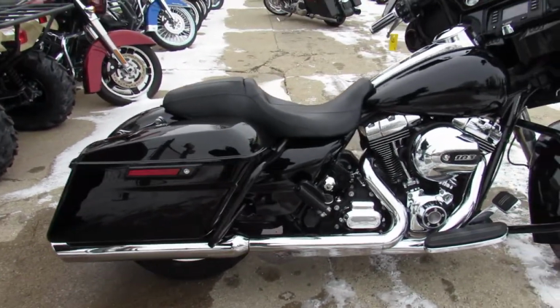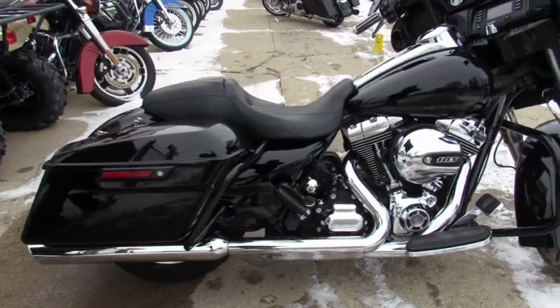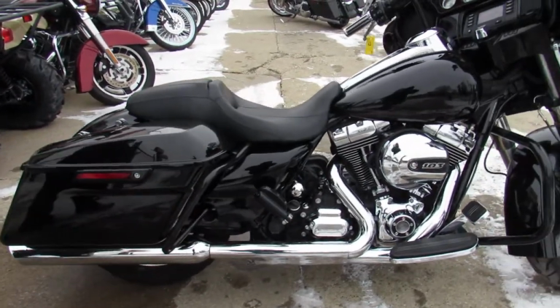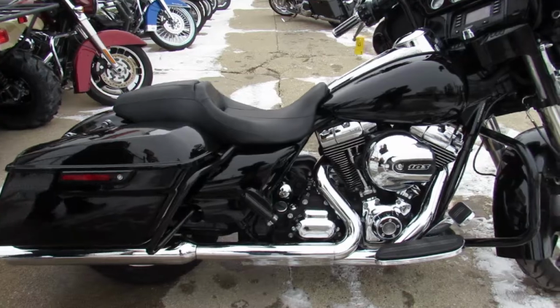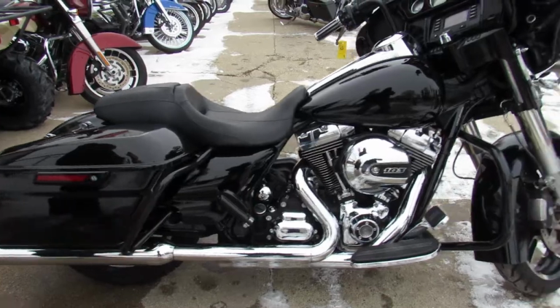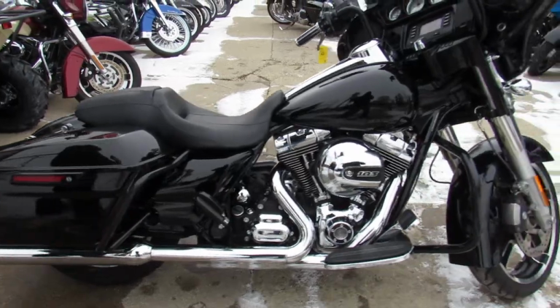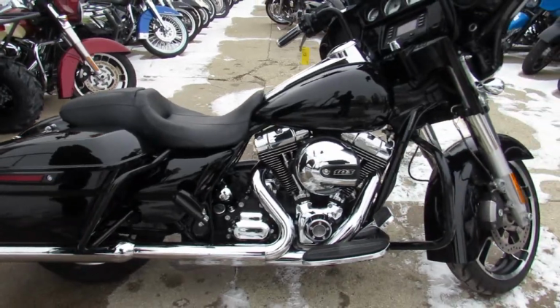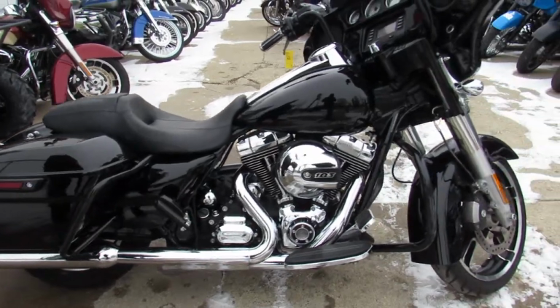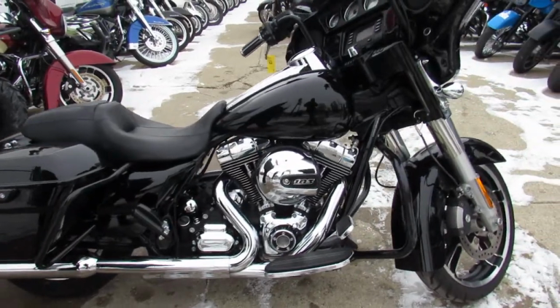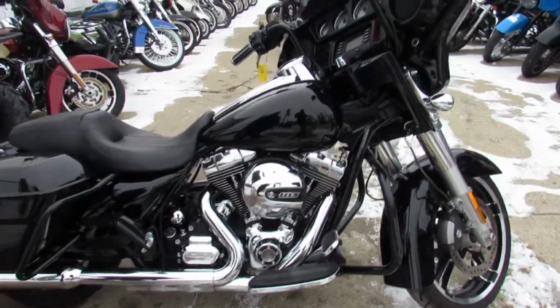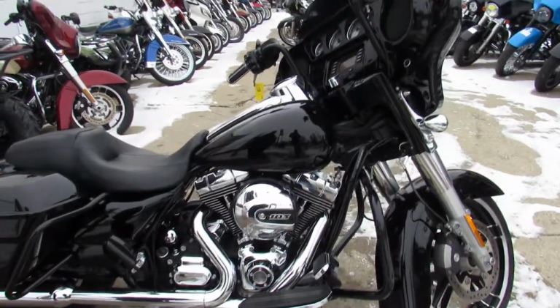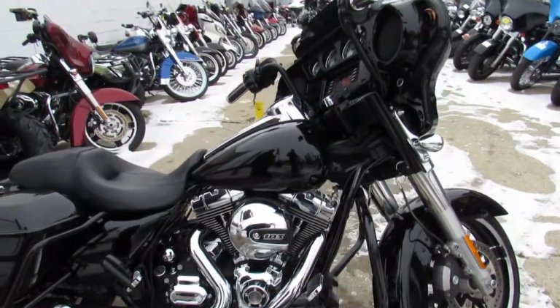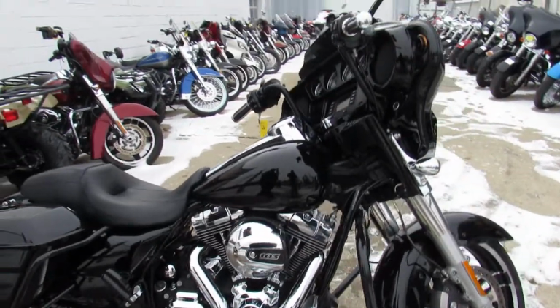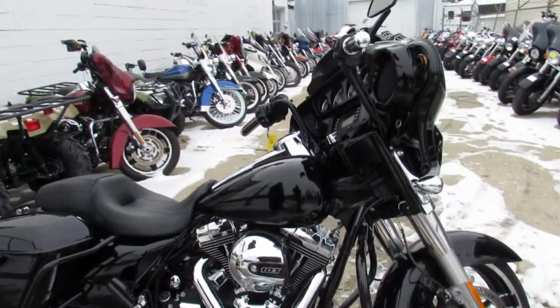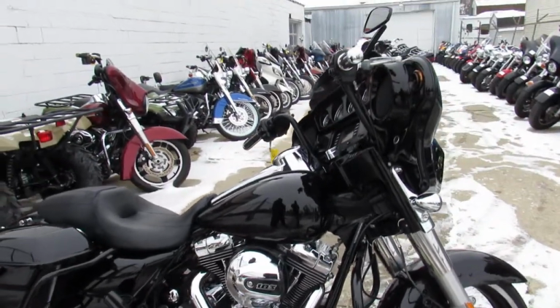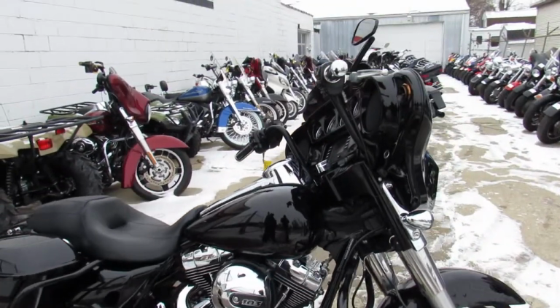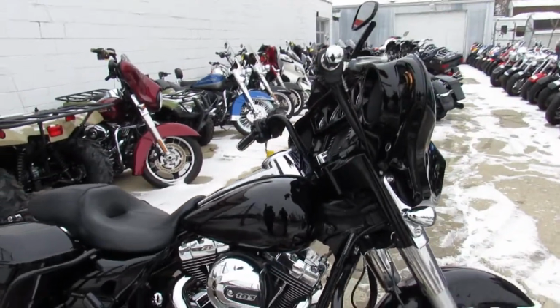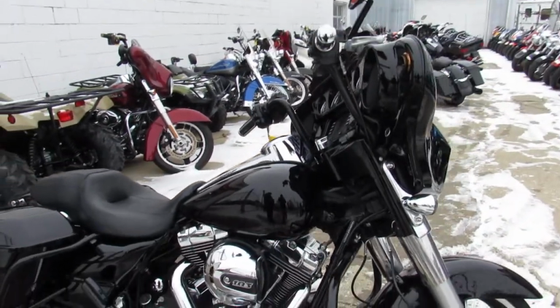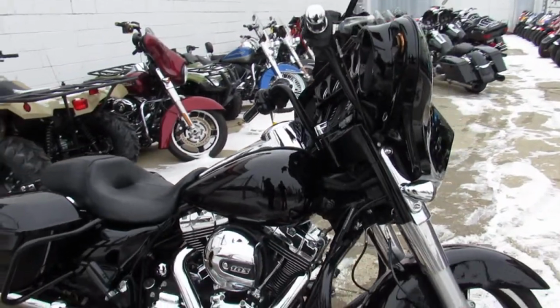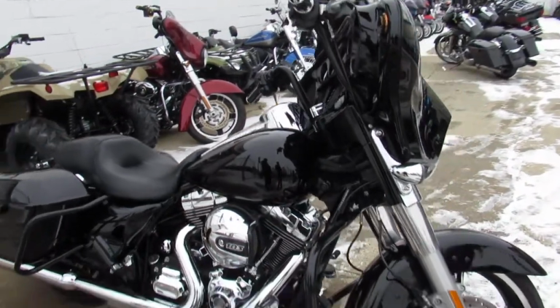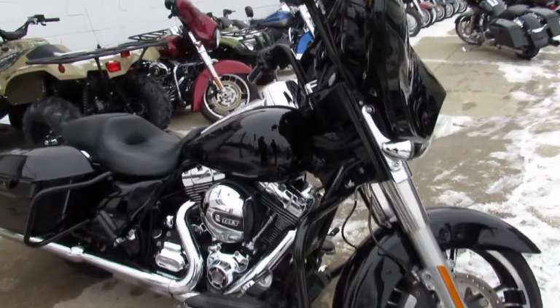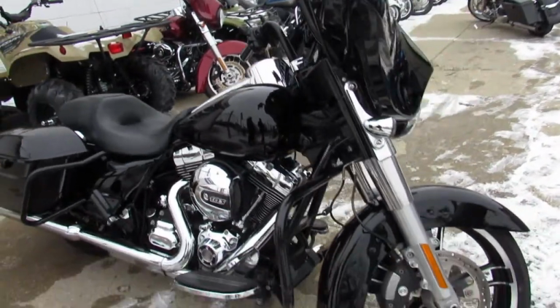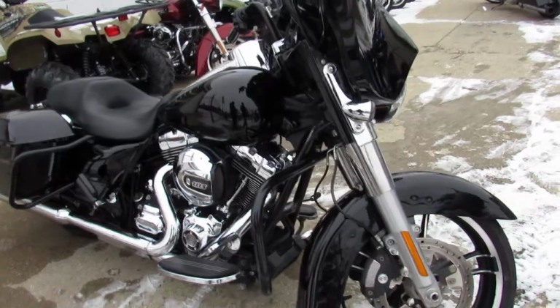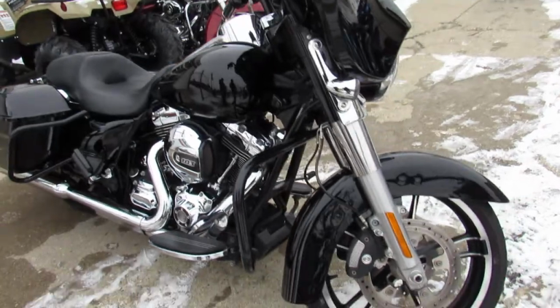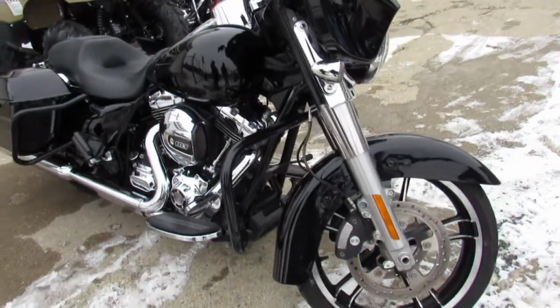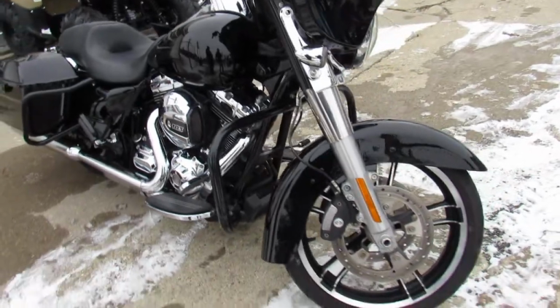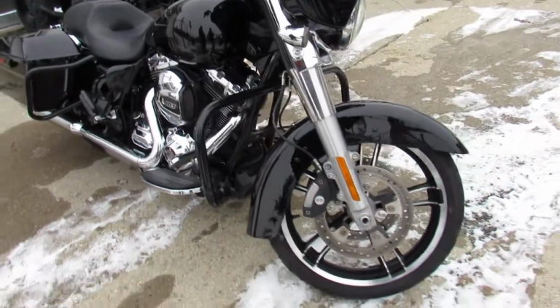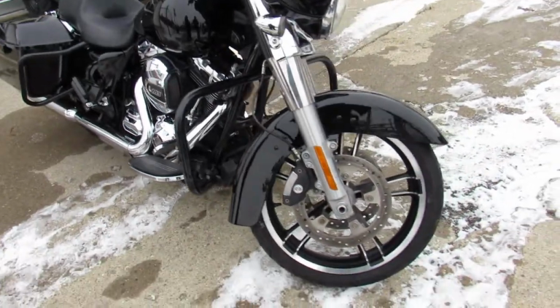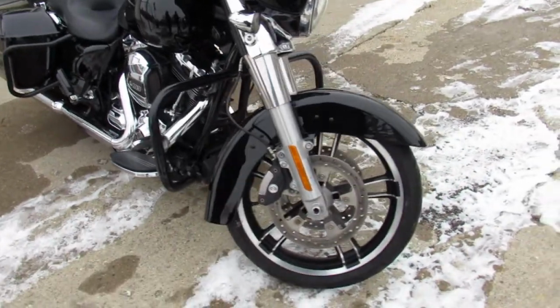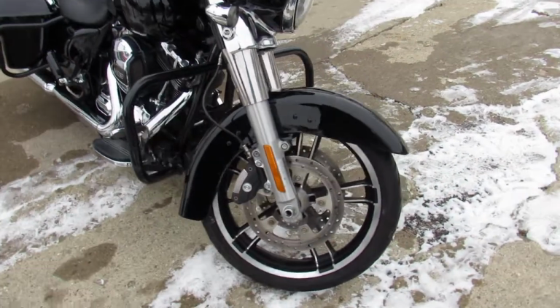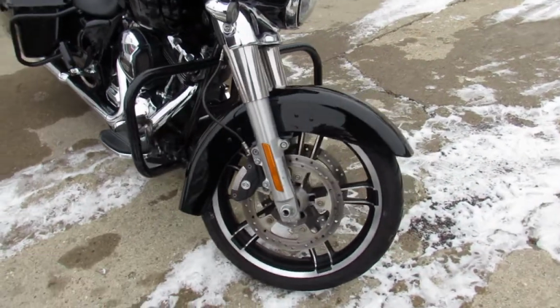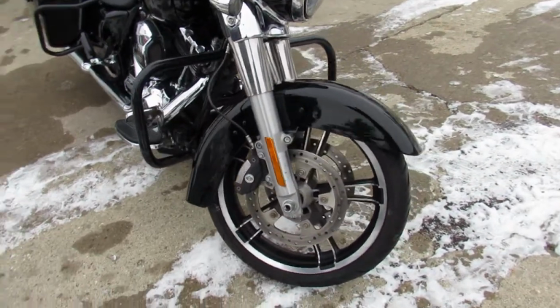It's got the perfect vivid black paint, tons of chrome, Daymaker headlight, and the dual Cobra exhaust. Make this 2015 Street Glide sound as cool as it looks.